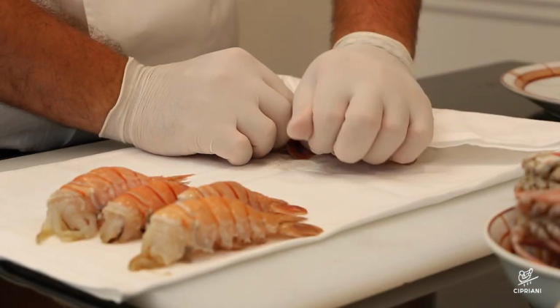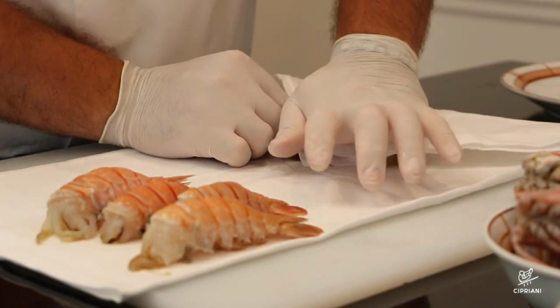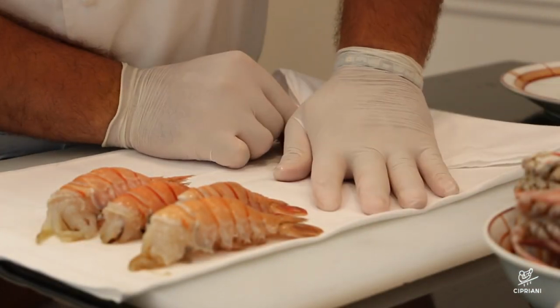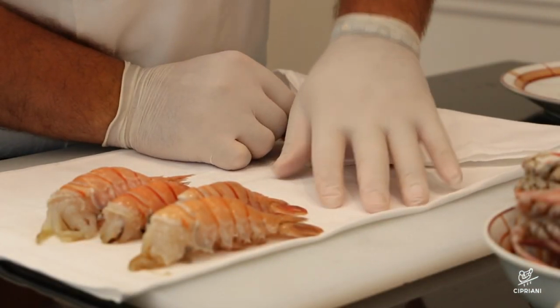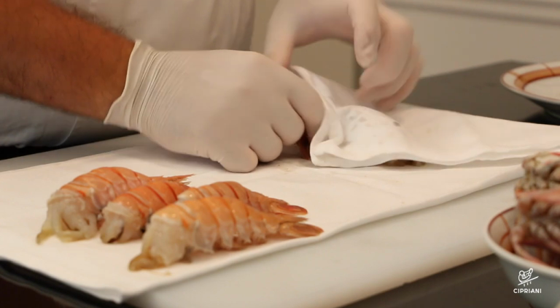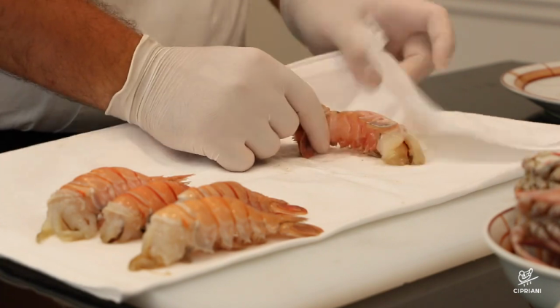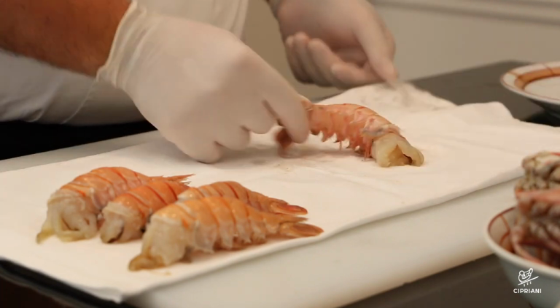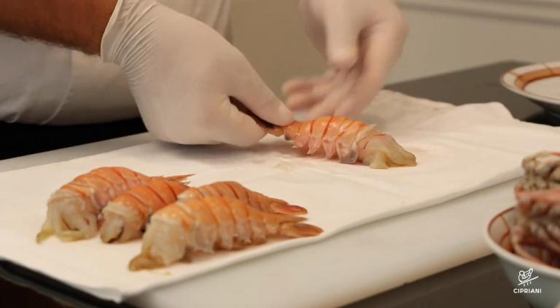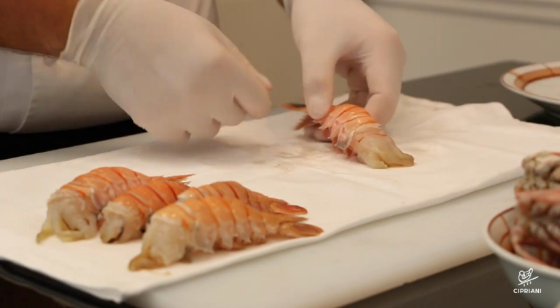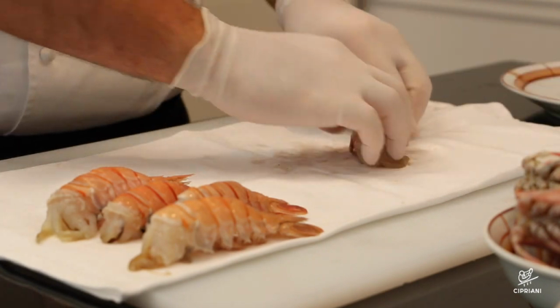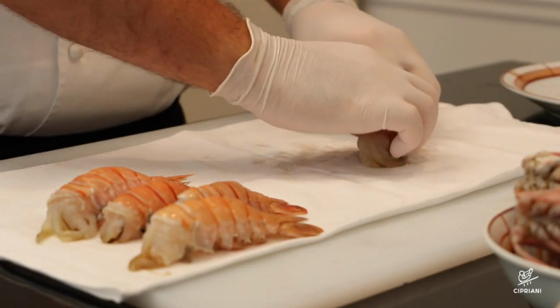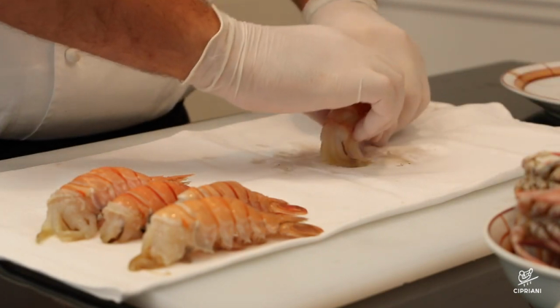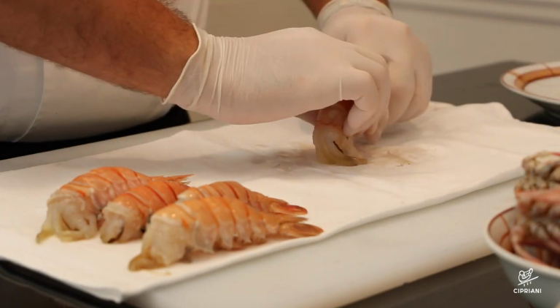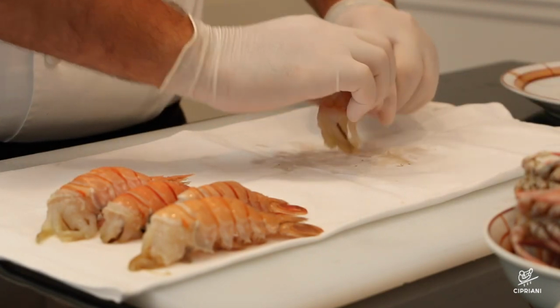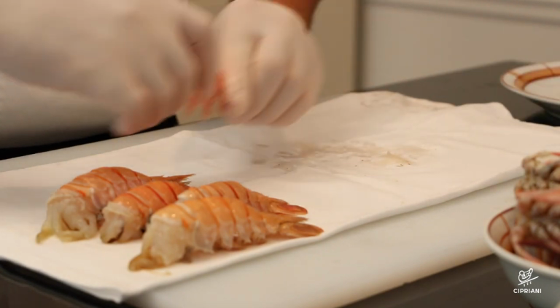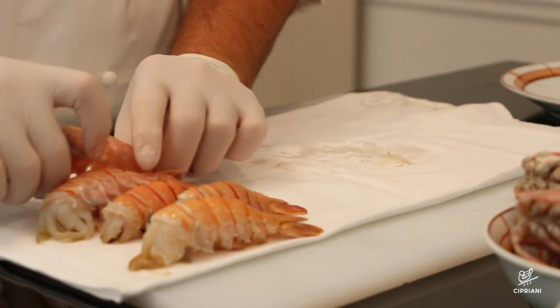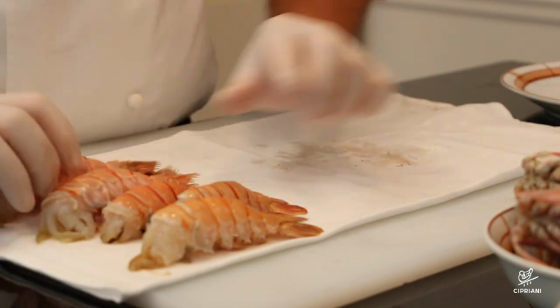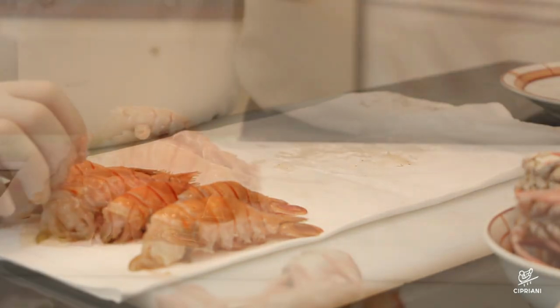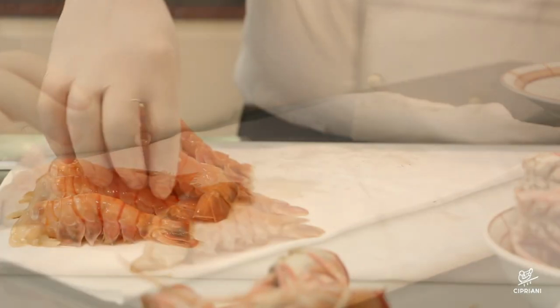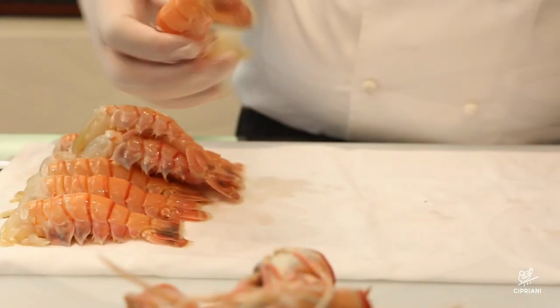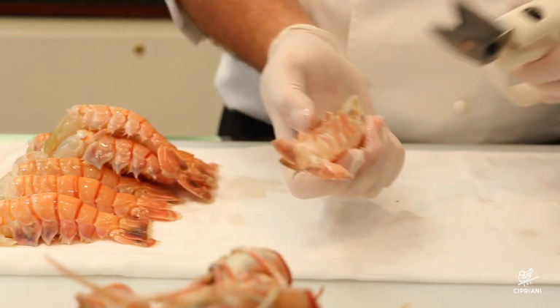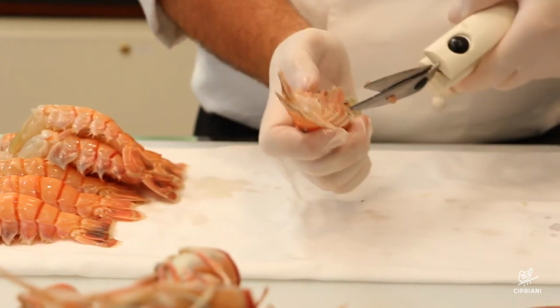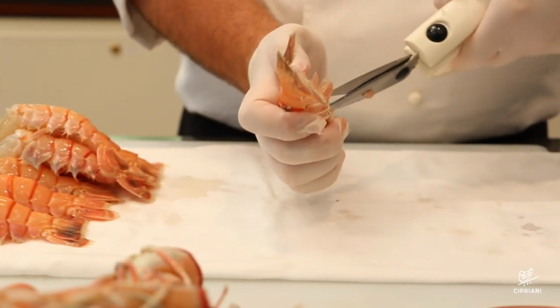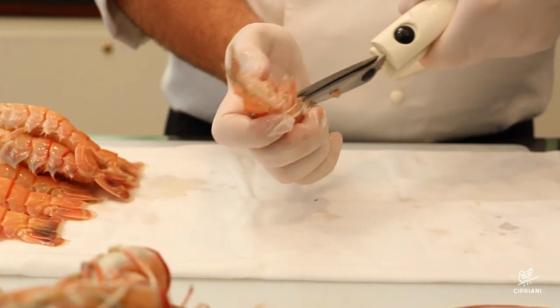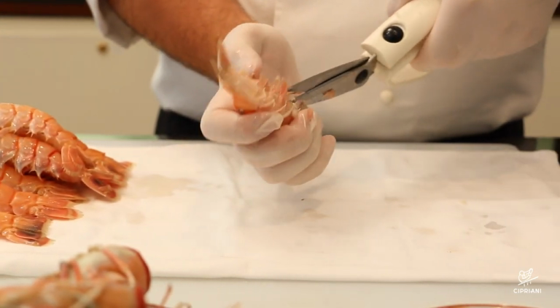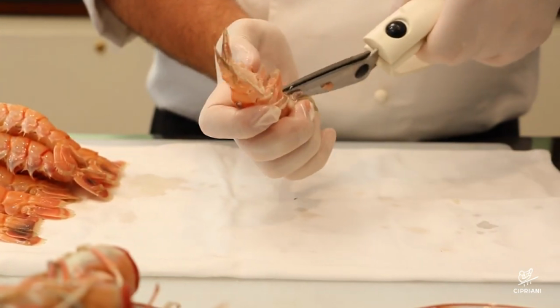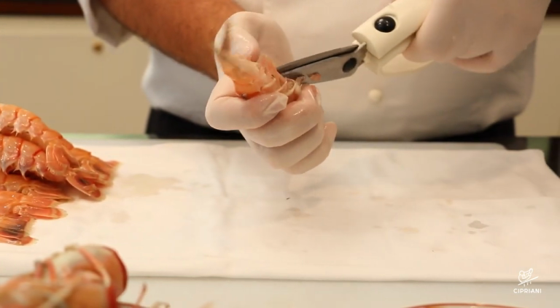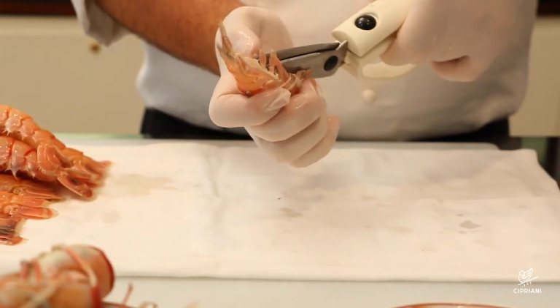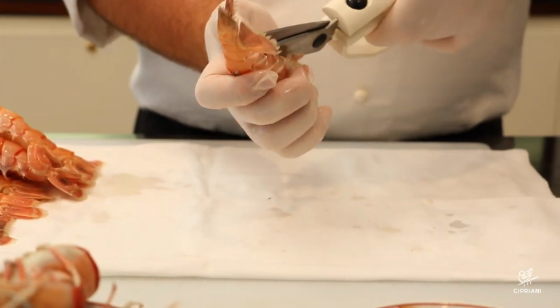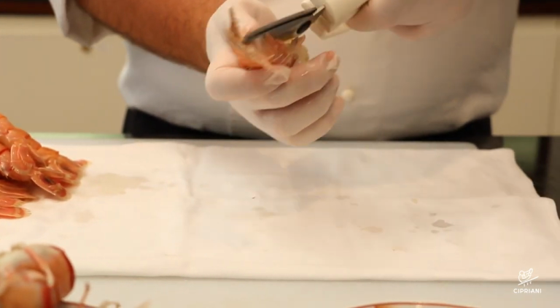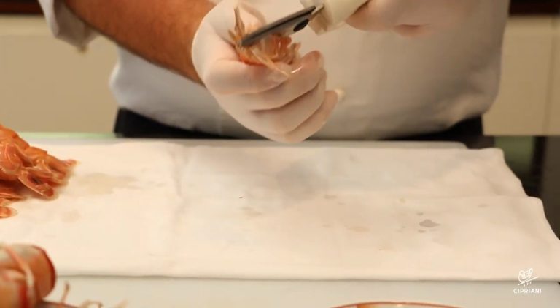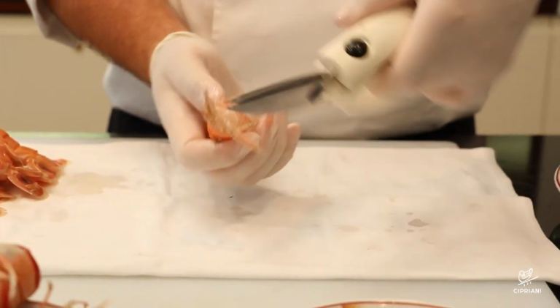With the help of a towel we'll crack the shell of each tail. Then, using scissors, we'll cut the shell from the tender side and carefully pull off the body of the langoustine.